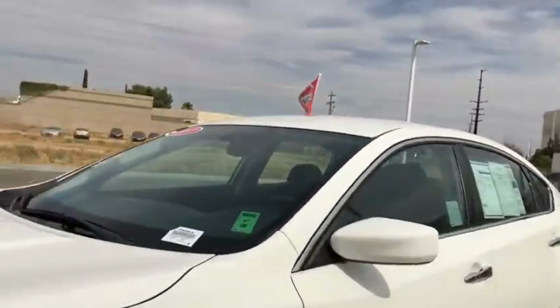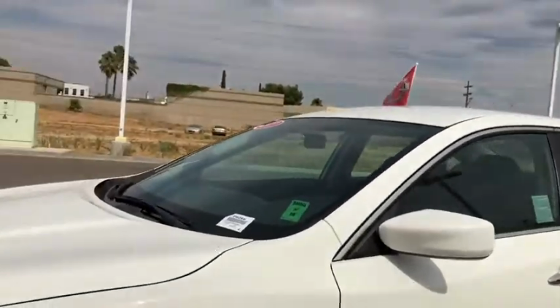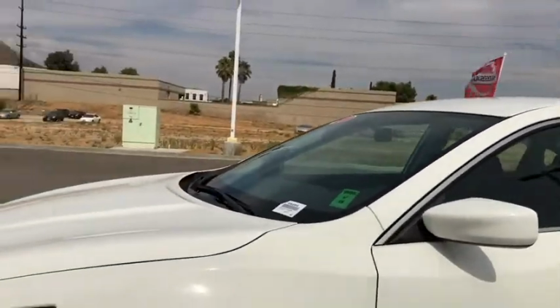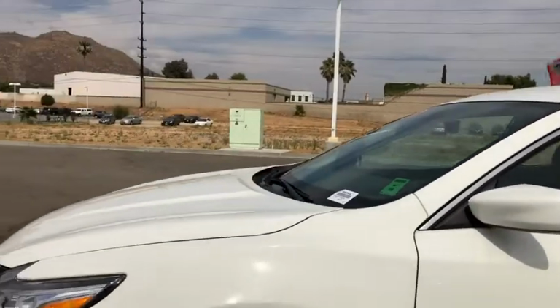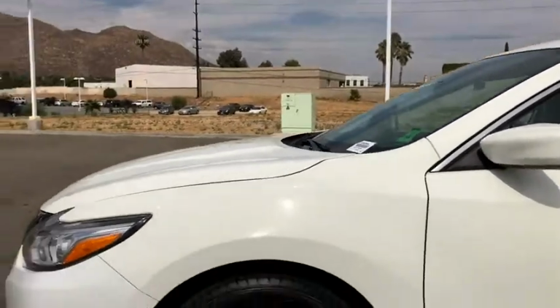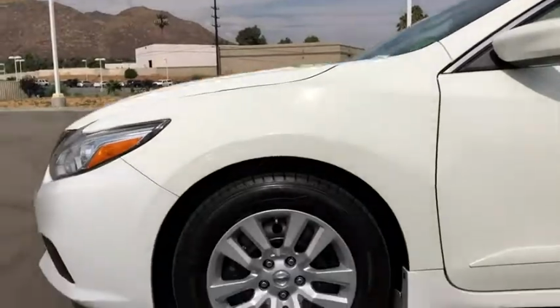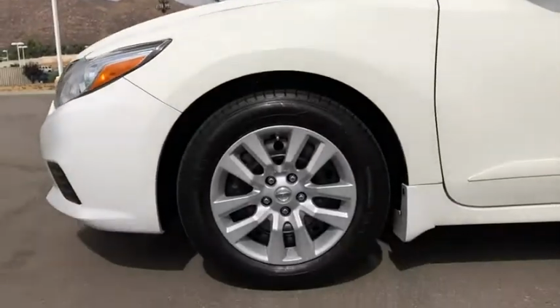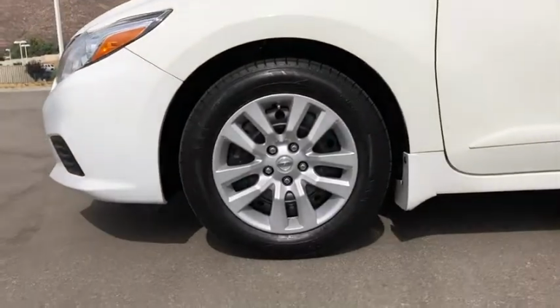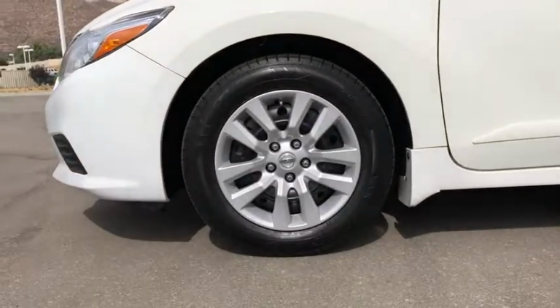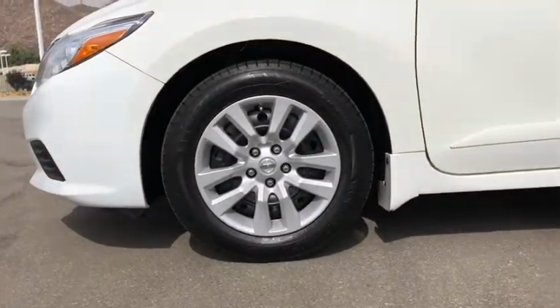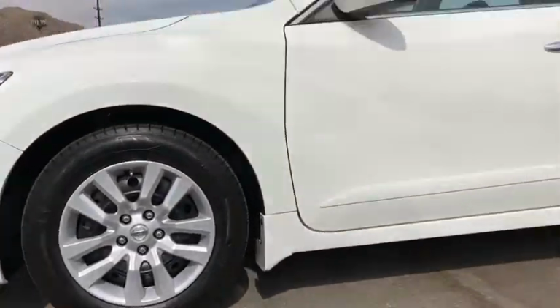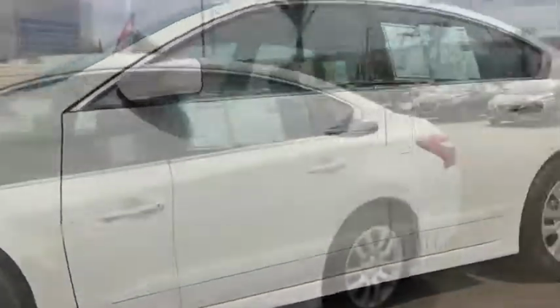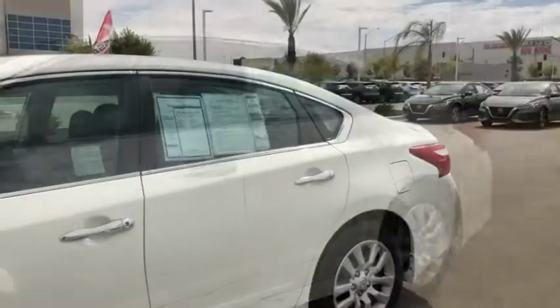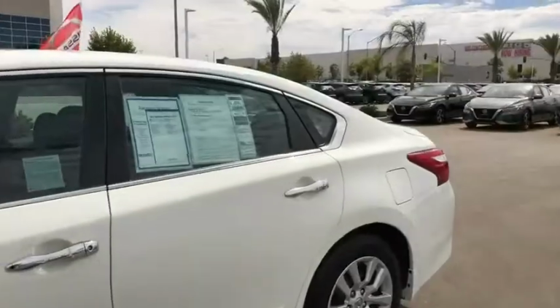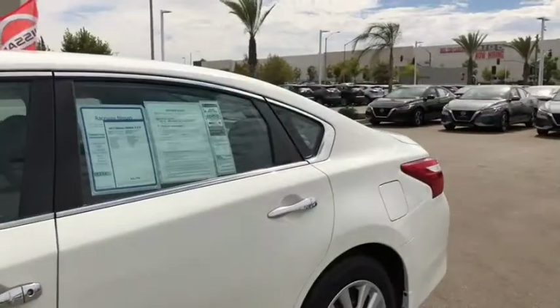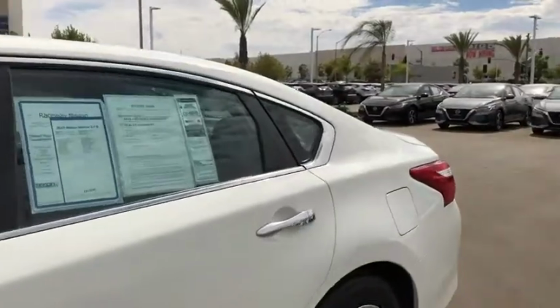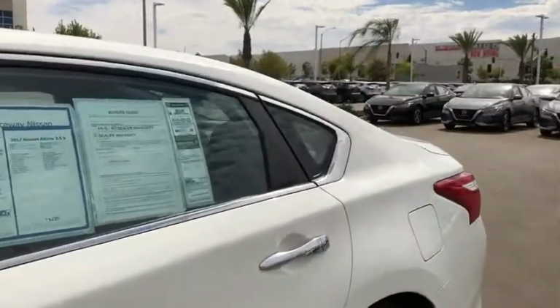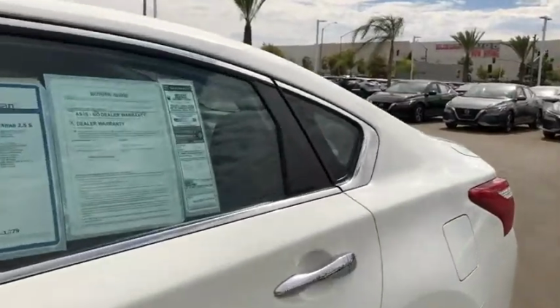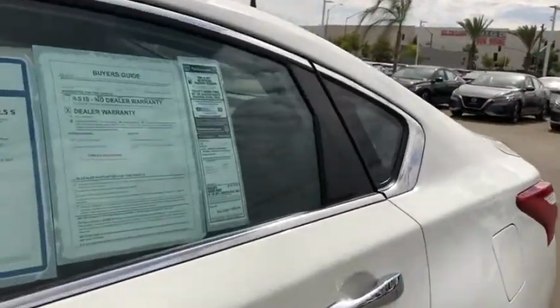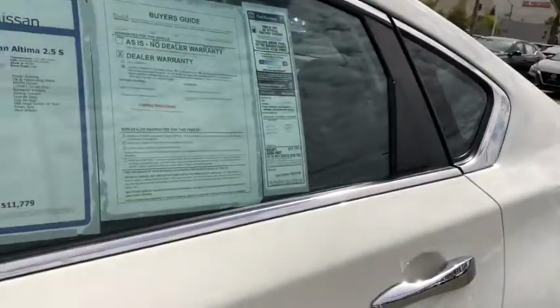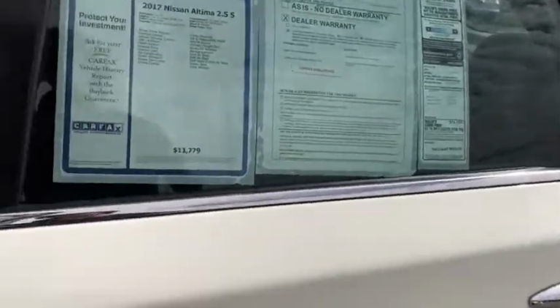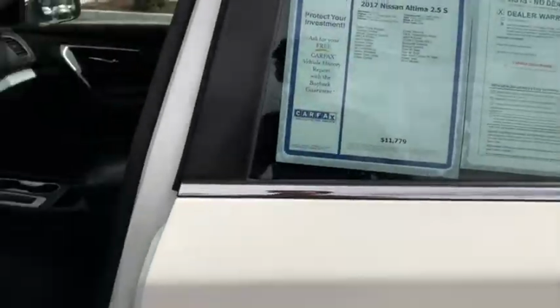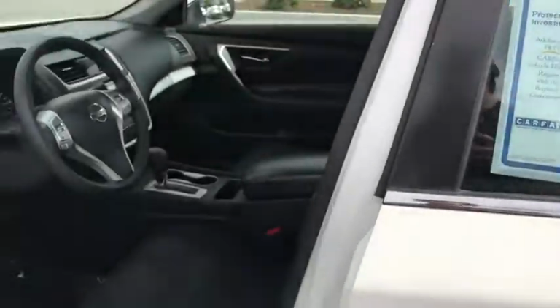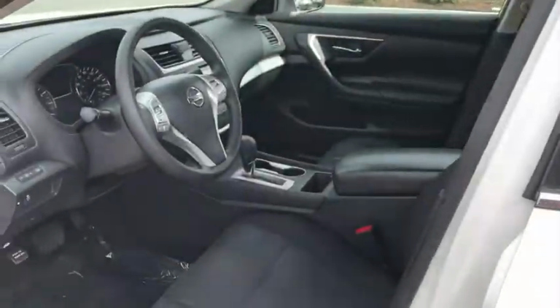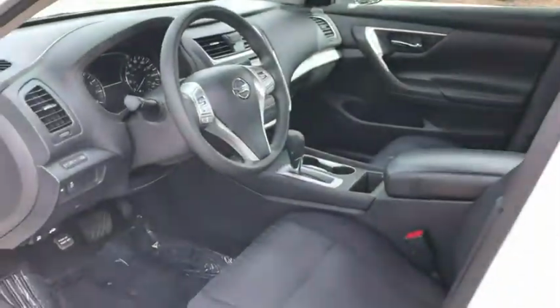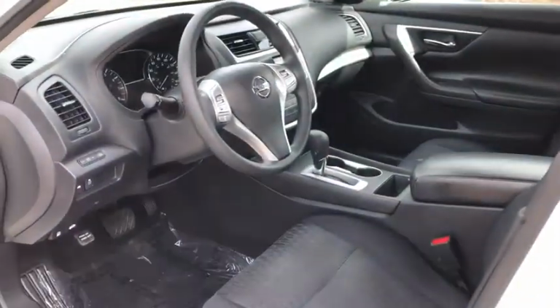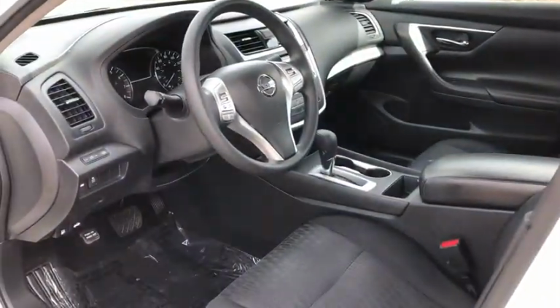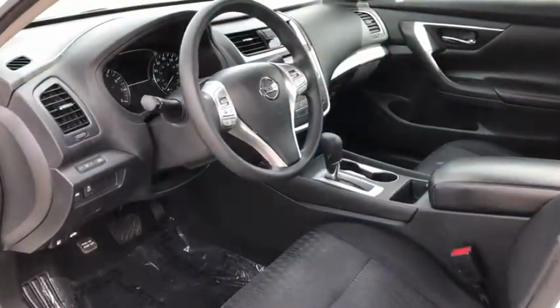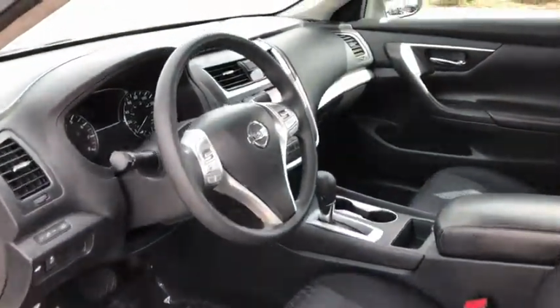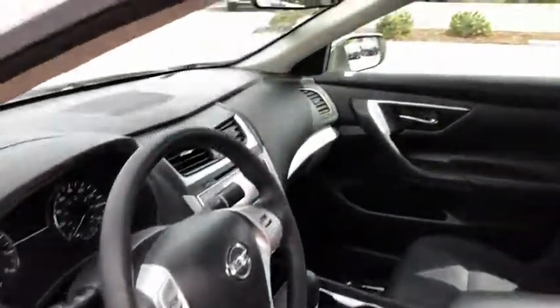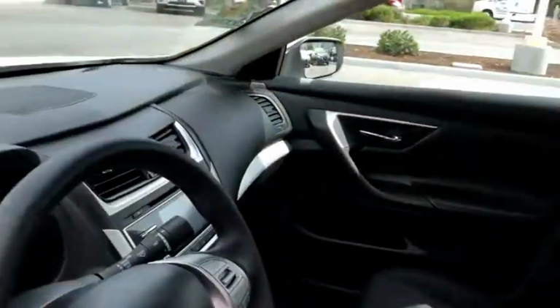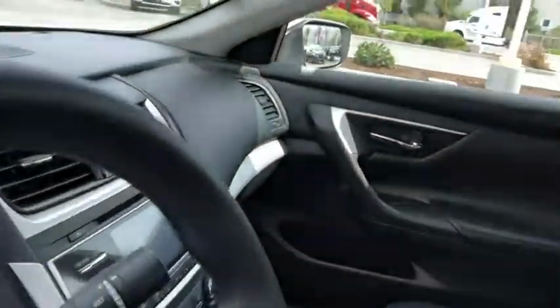Power windows, security system, electronic stability control, remote keyless entry, brake assist, overhead console, tachometer, panic alarm, cloth seat trim, driver vanity mirror.